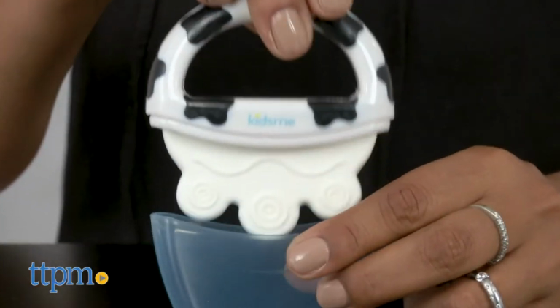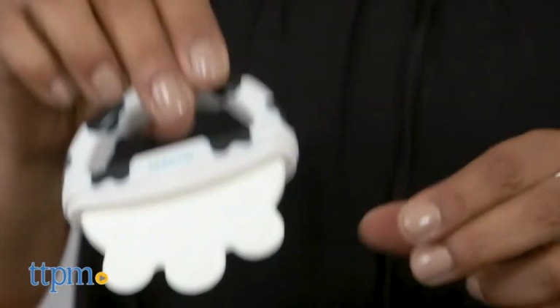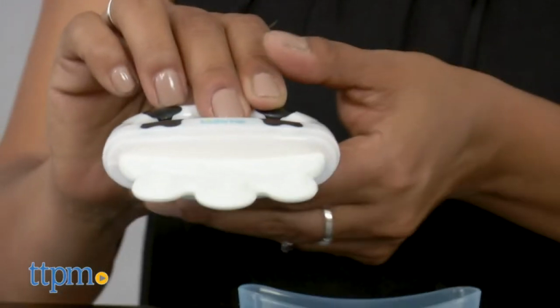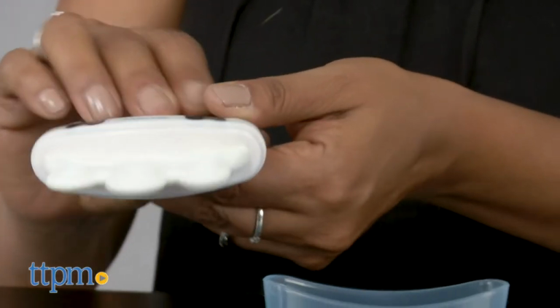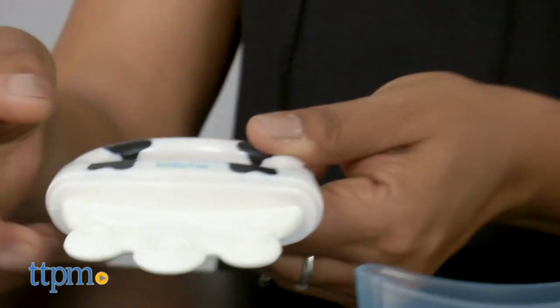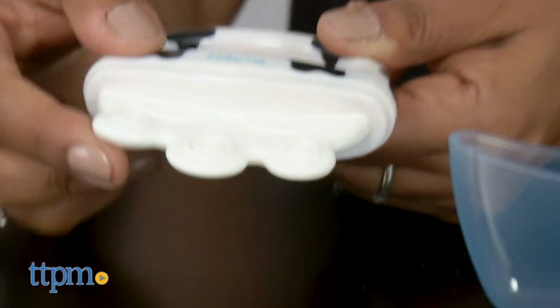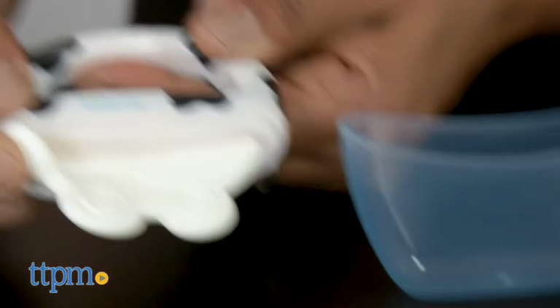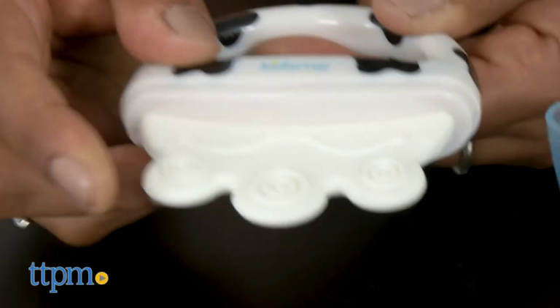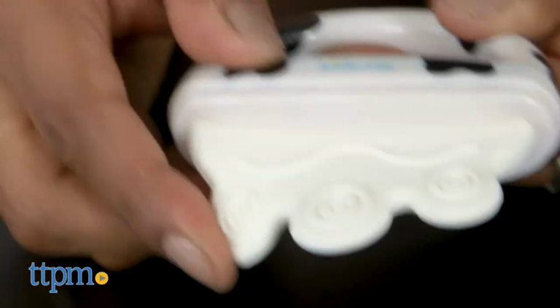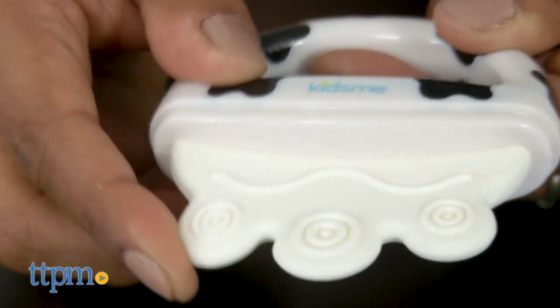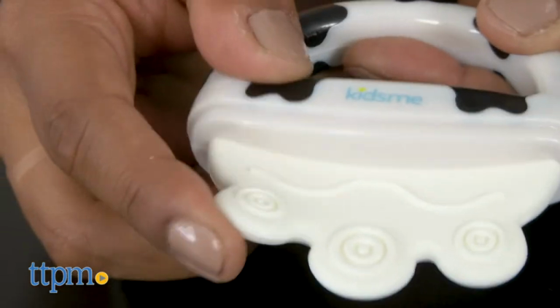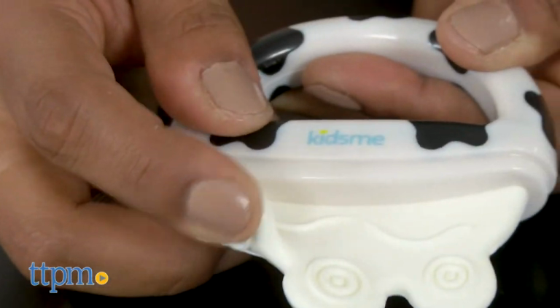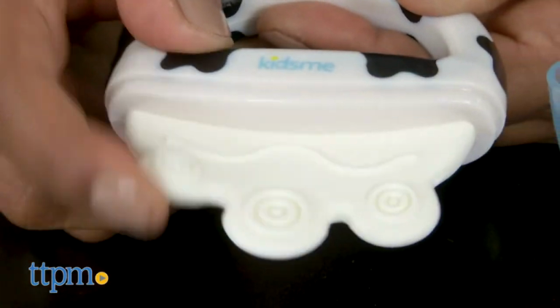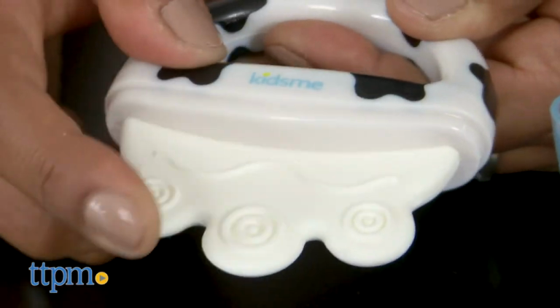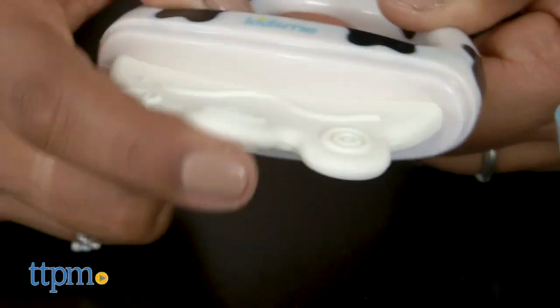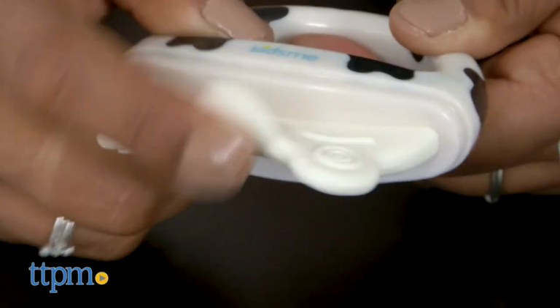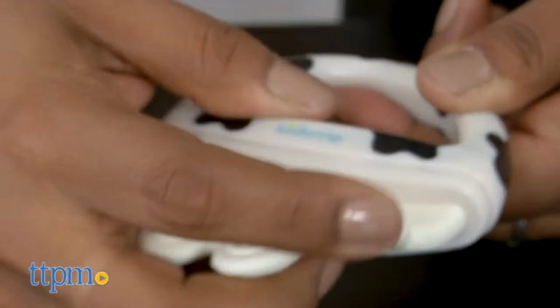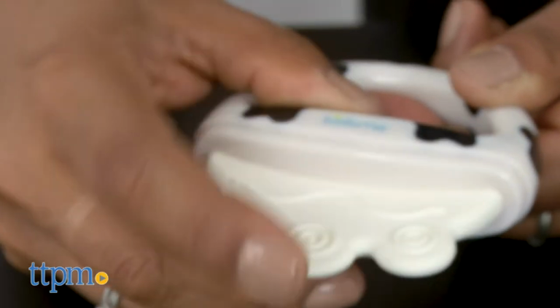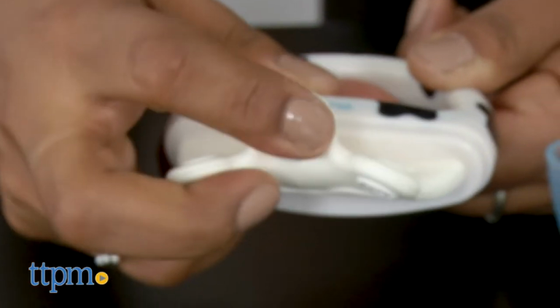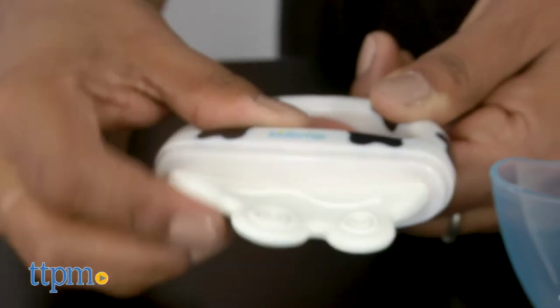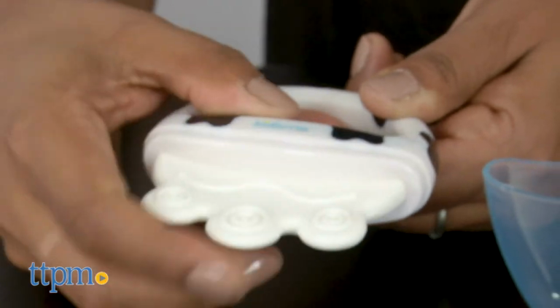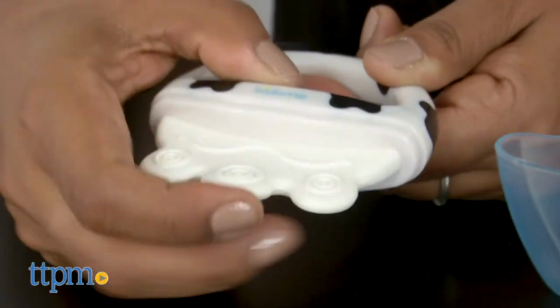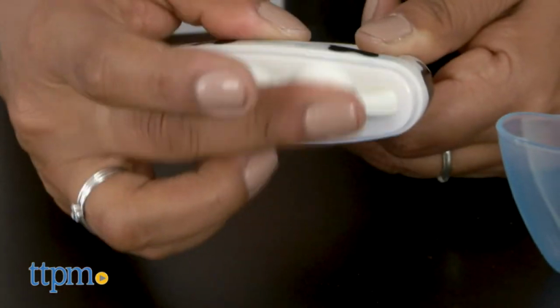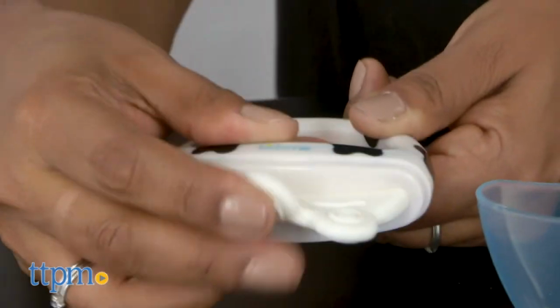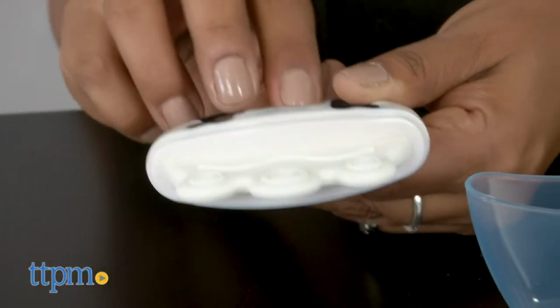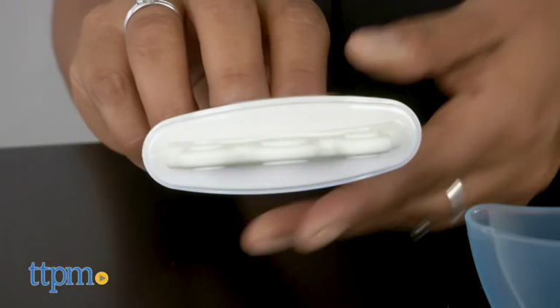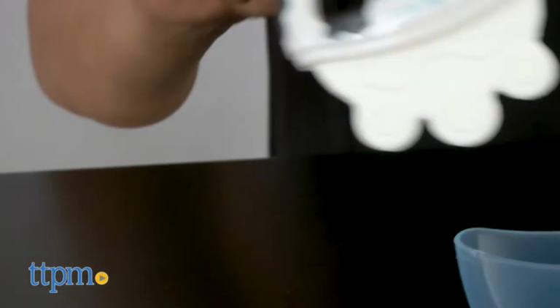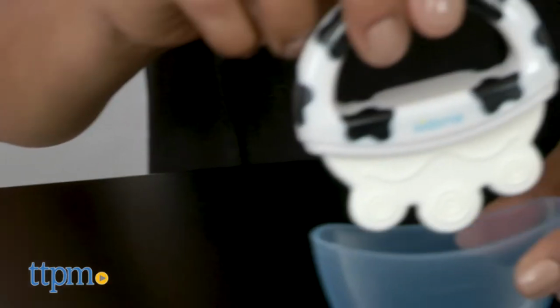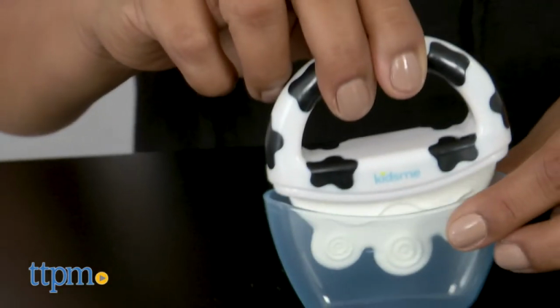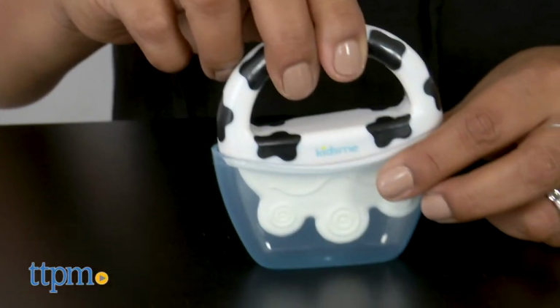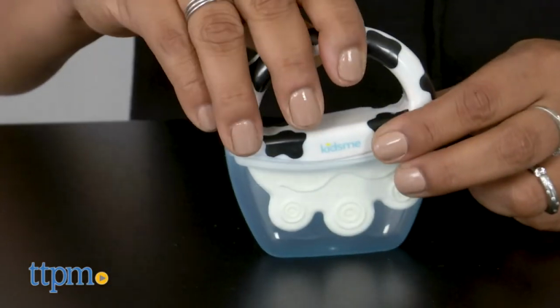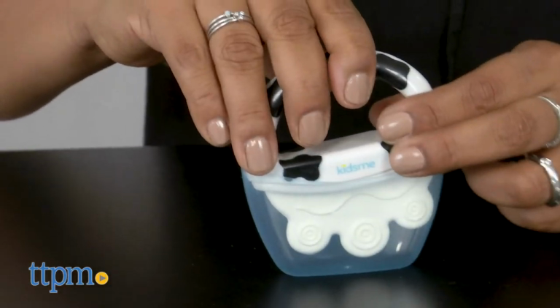The Icy Moo Moo Teether doubles as a teether and ice pop for baby. Put liquid in the cap, place the teether in the liquid-filled cap, and place in the freezer. When baby needs it, it's ready! This is great for helping soothe cutting gums.